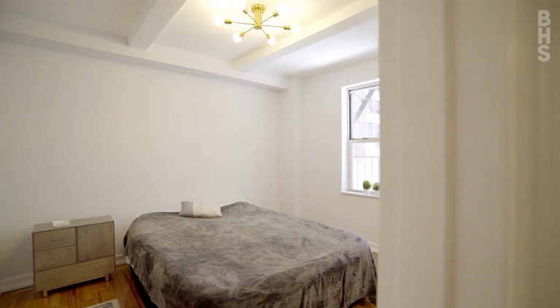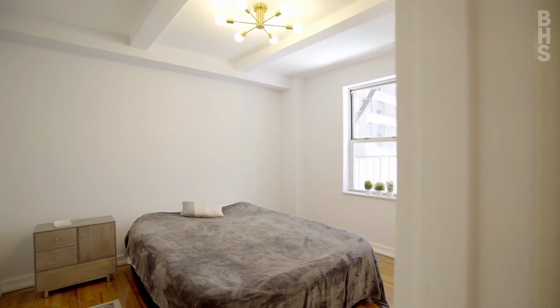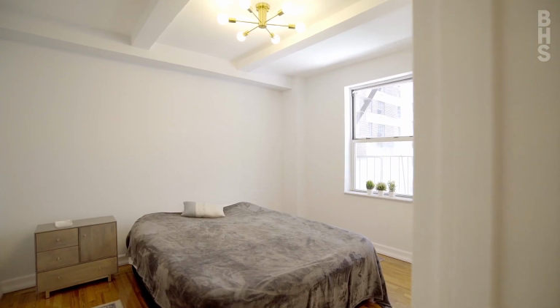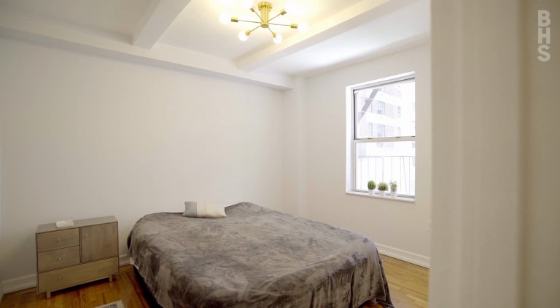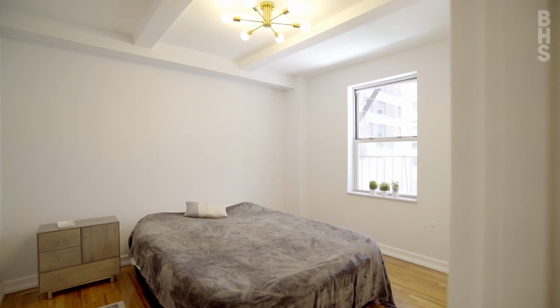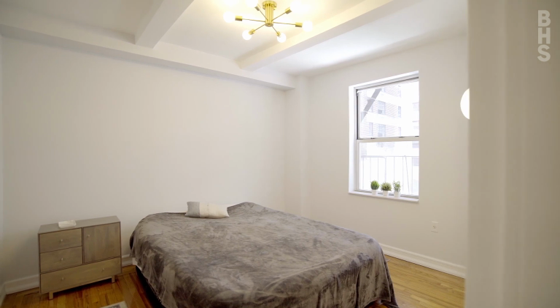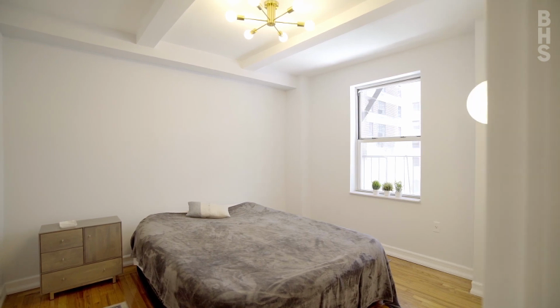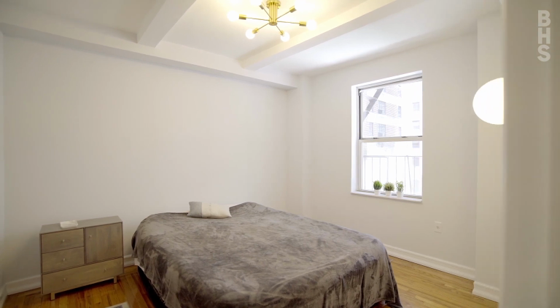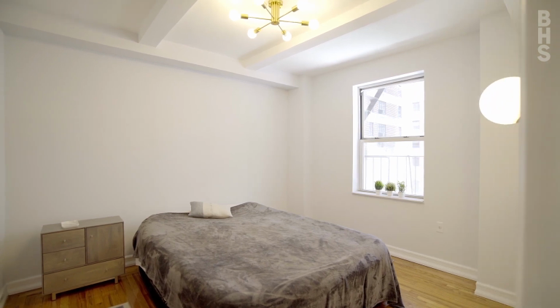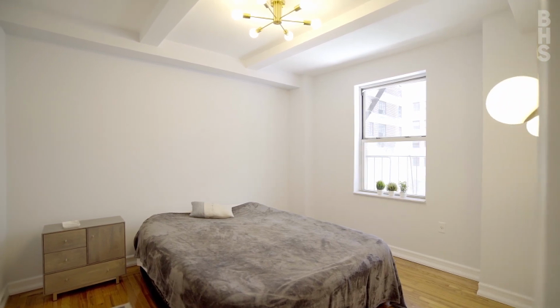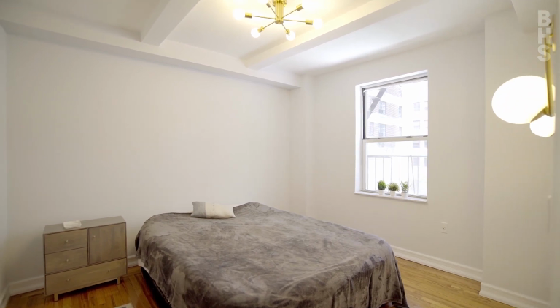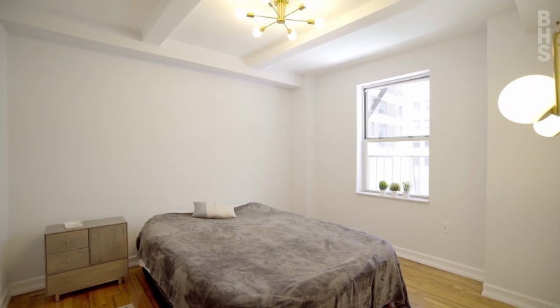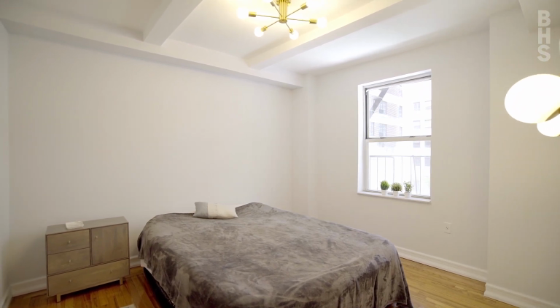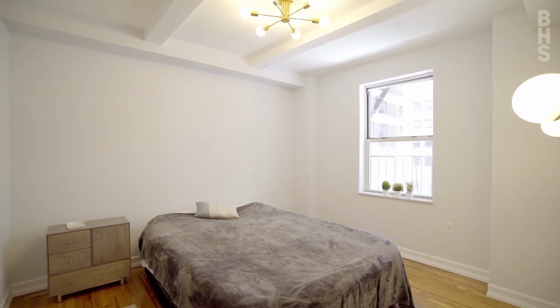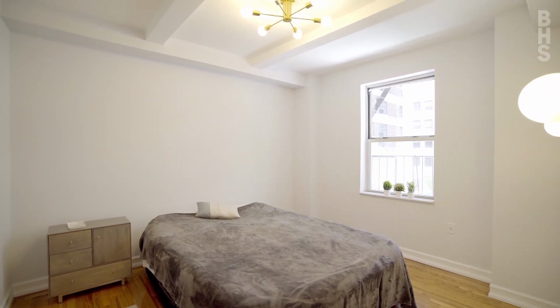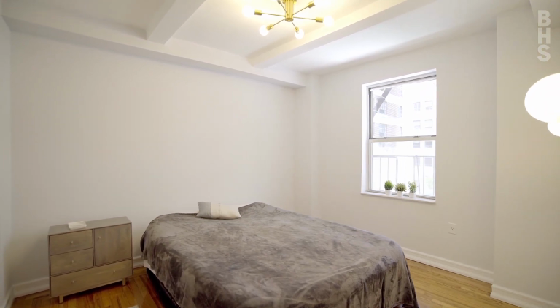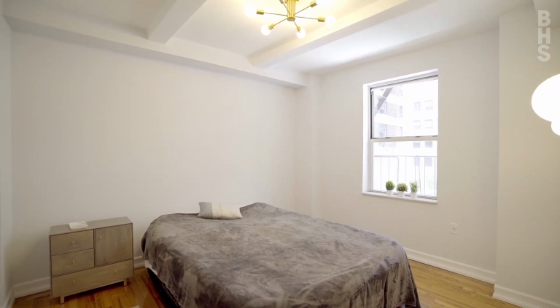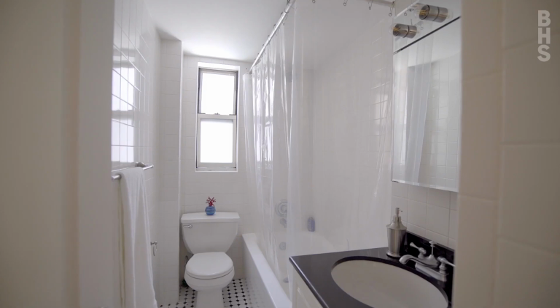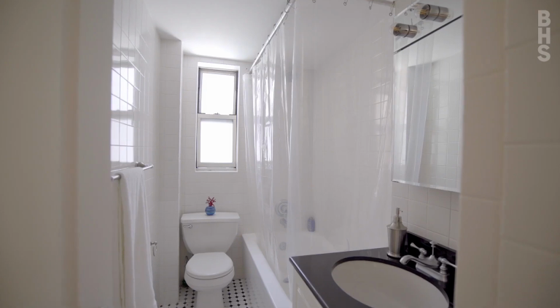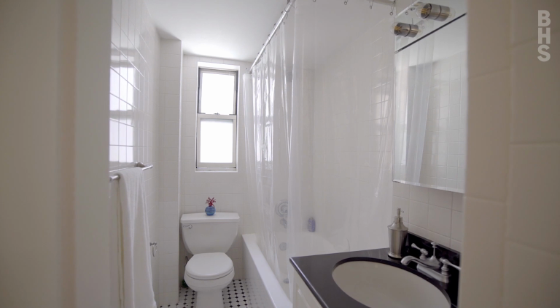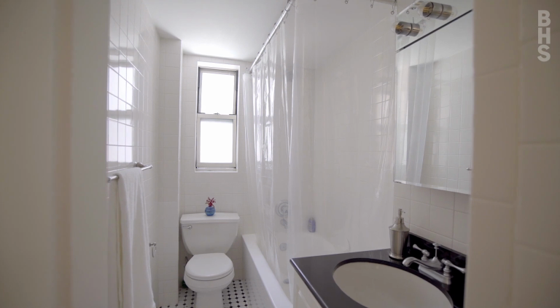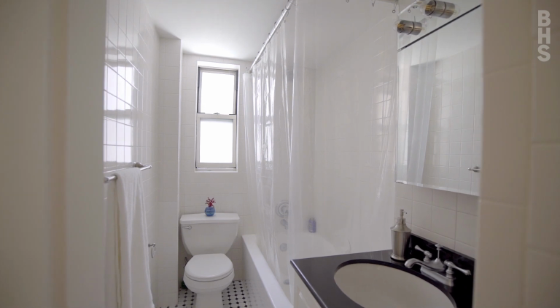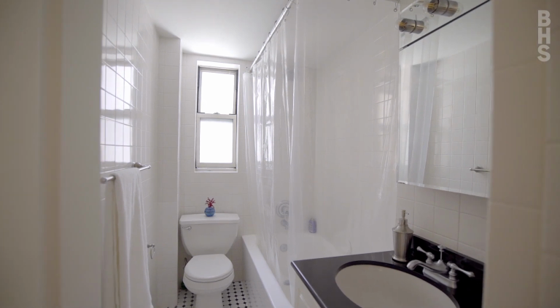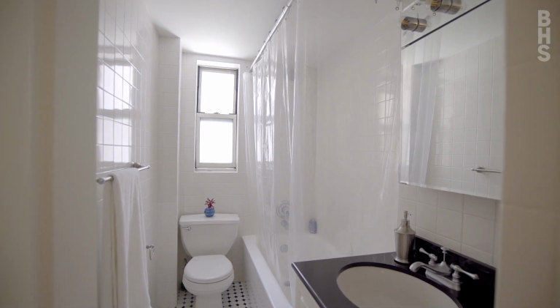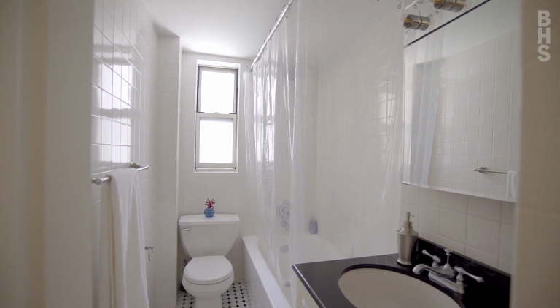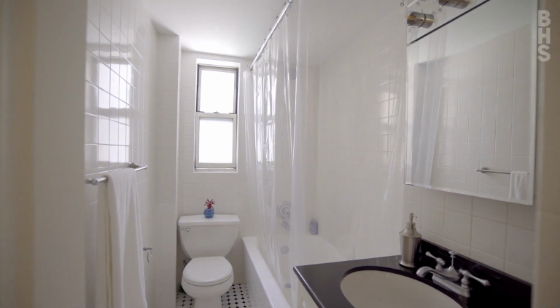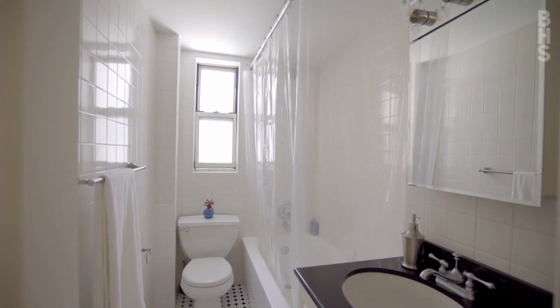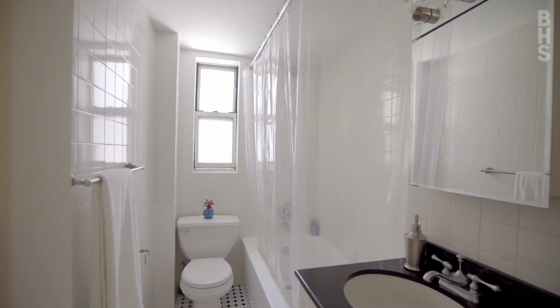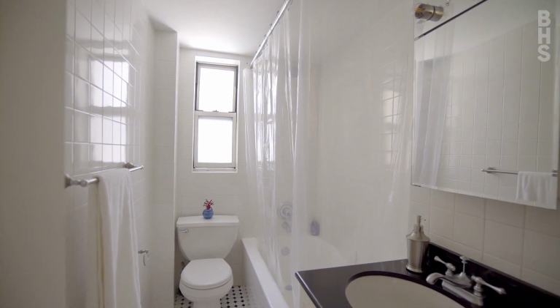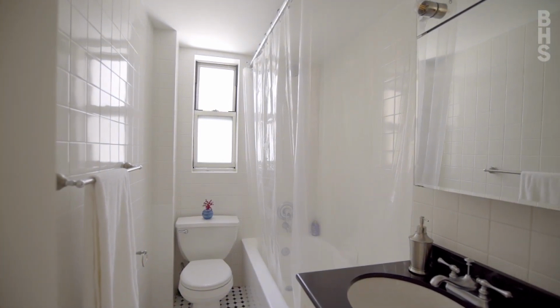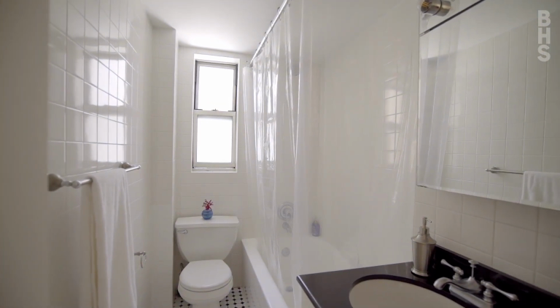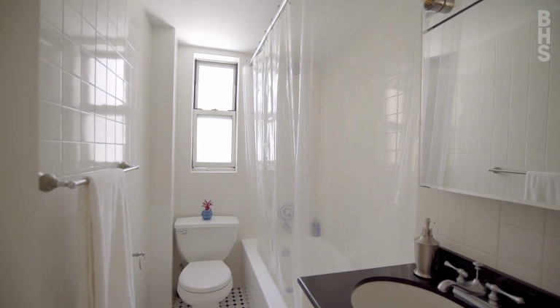The bedroom is serene and quiet with nice natural light and an open view. The windowed bath was recently updated and still maintains its pre-war charm.